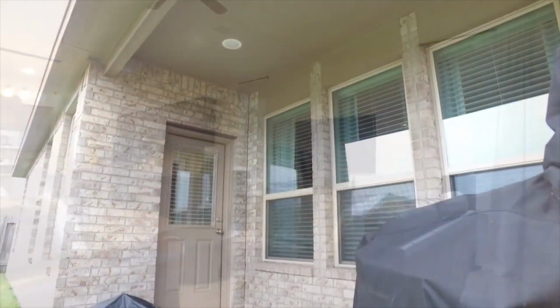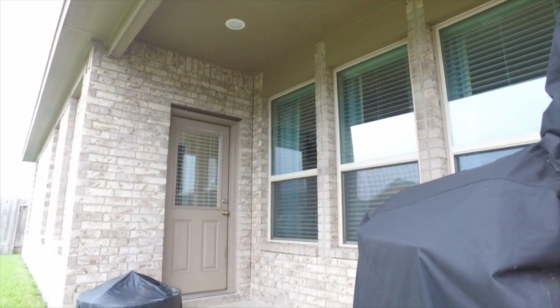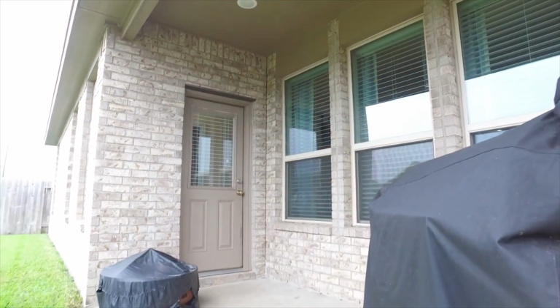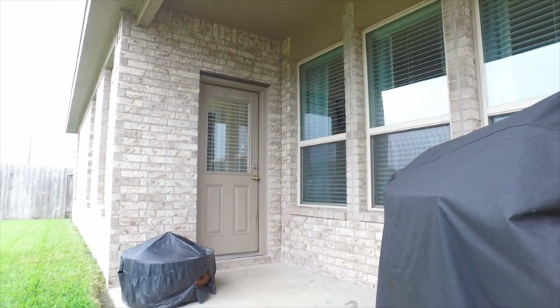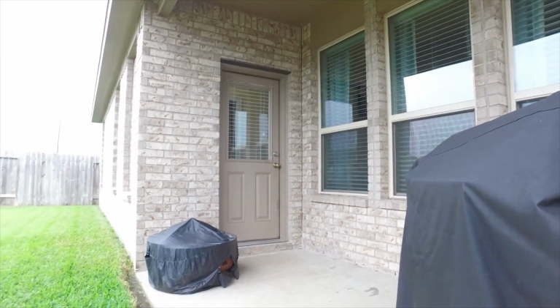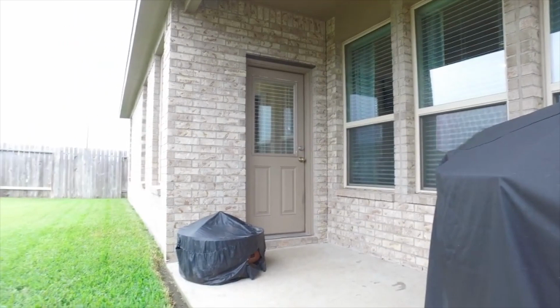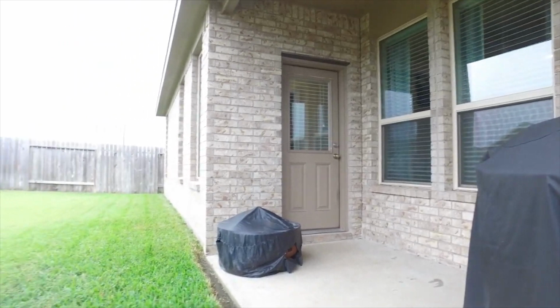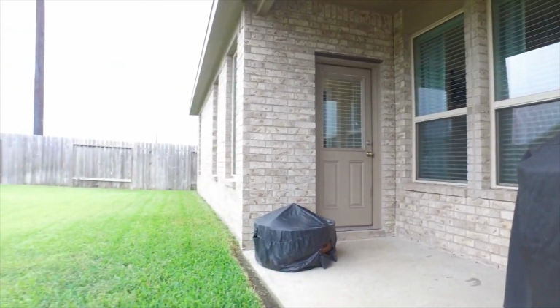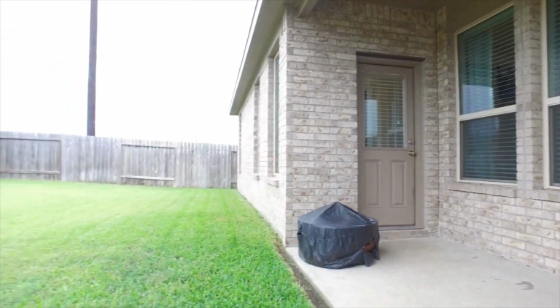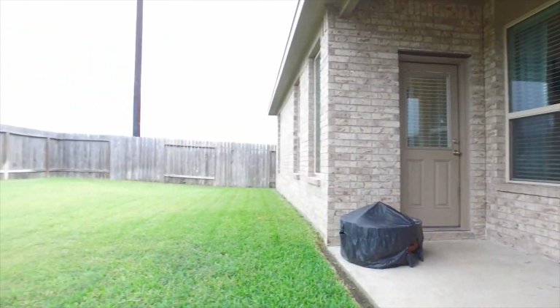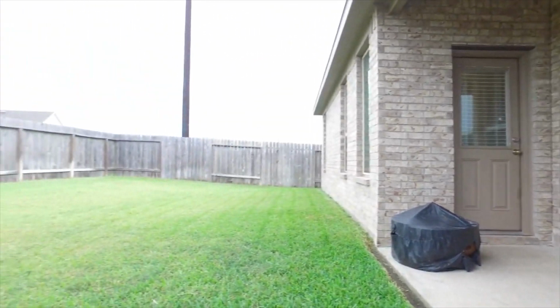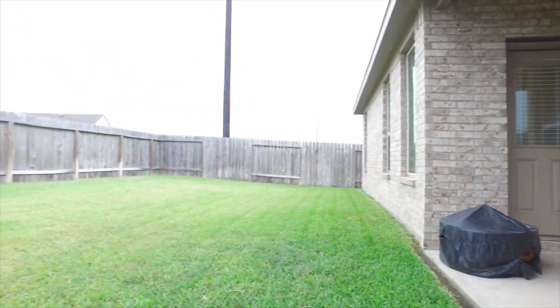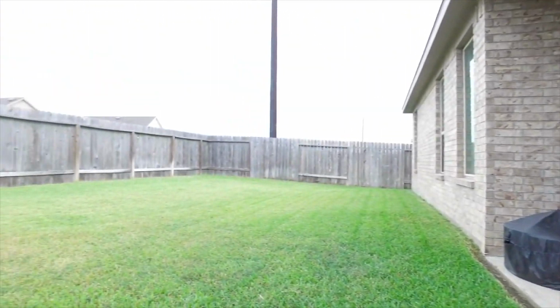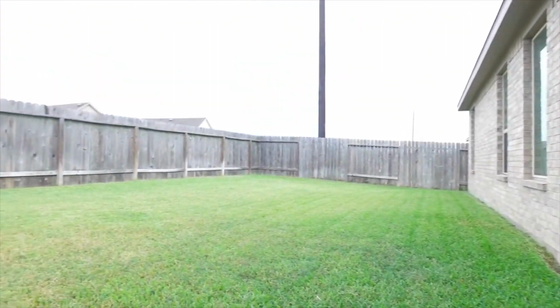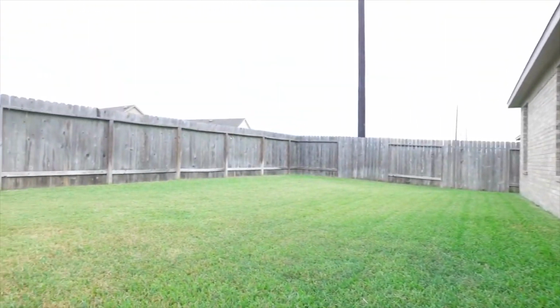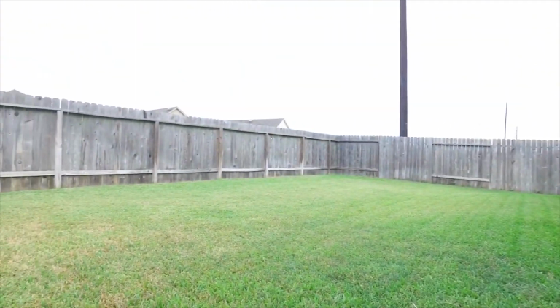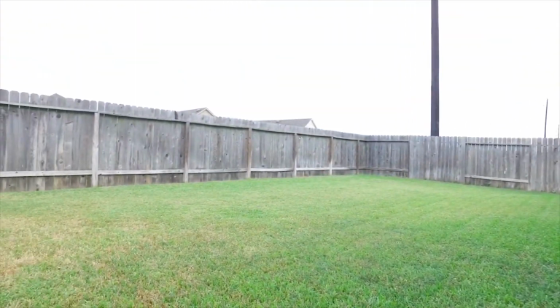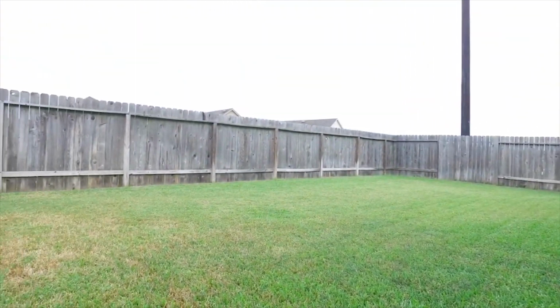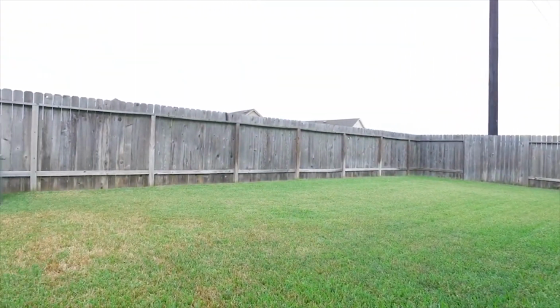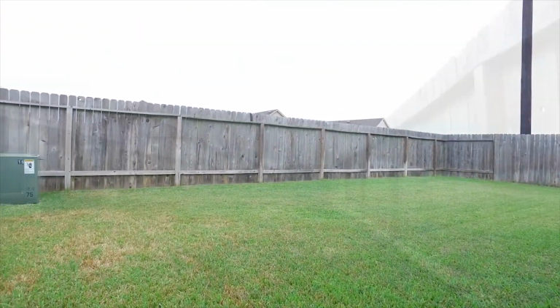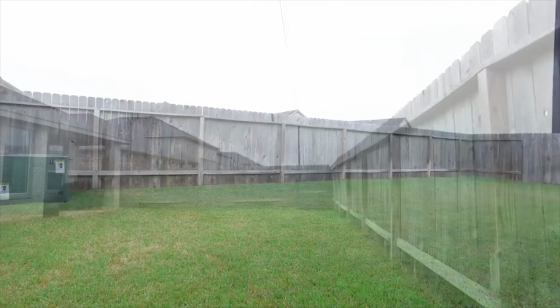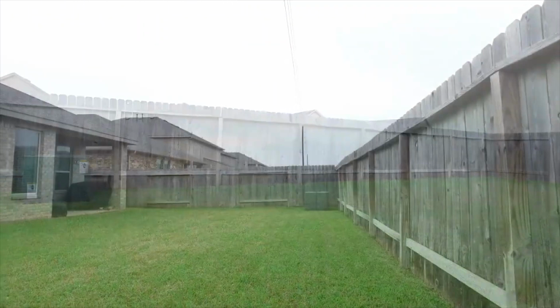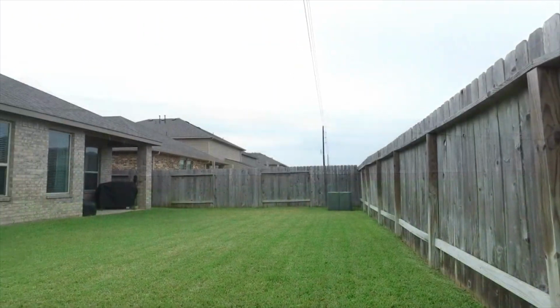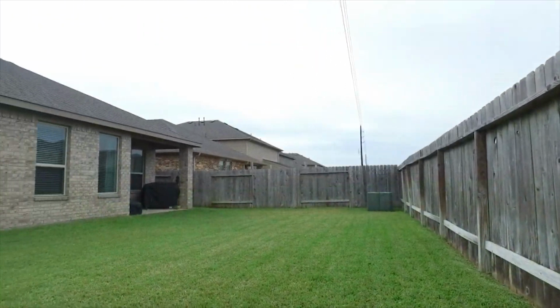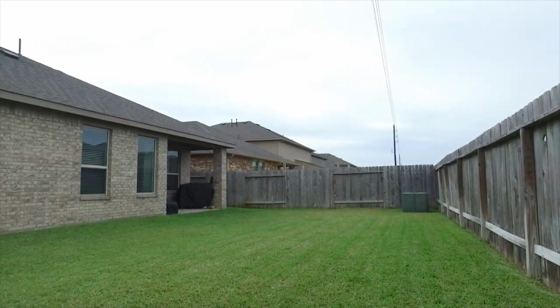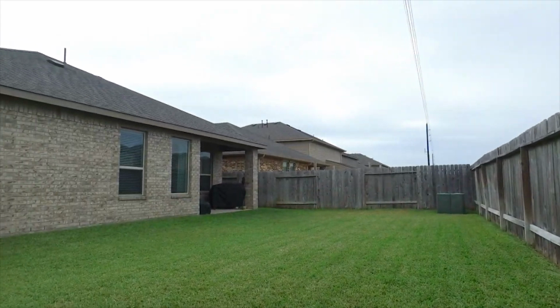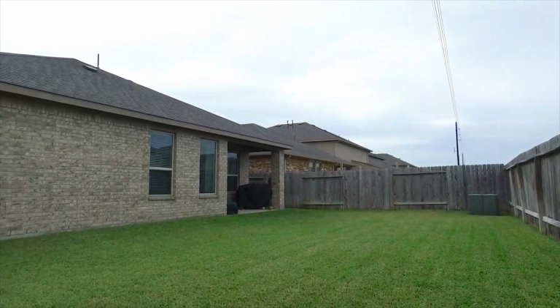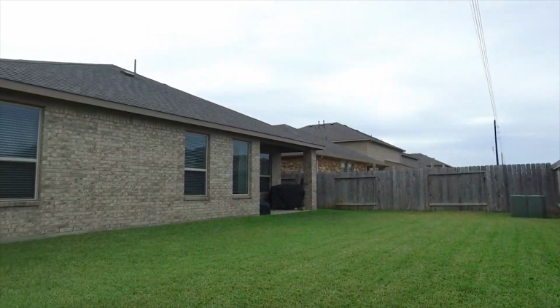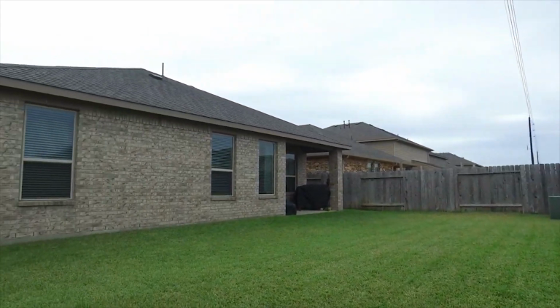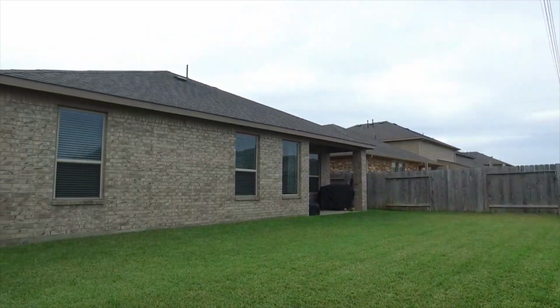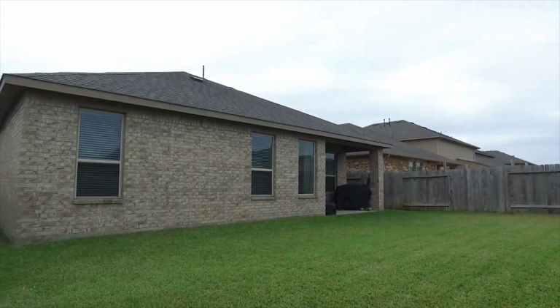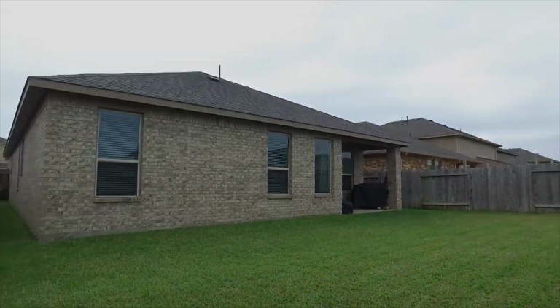With no back neighbors and a great patio, look at this yard — the sprinkler system is included. Welcome to your new home.